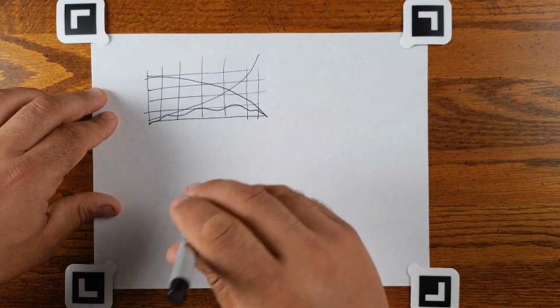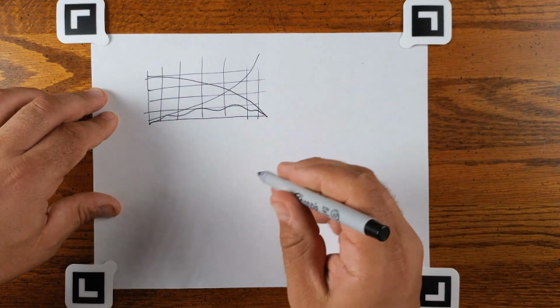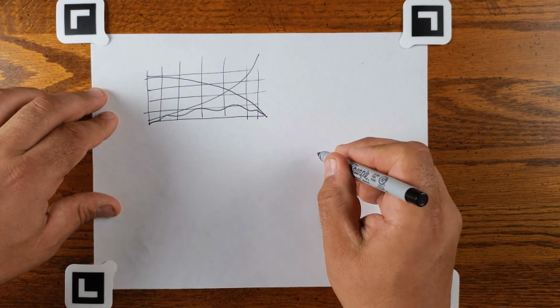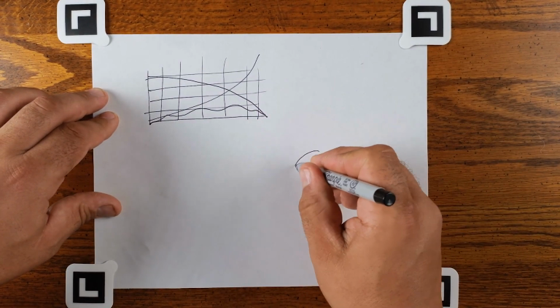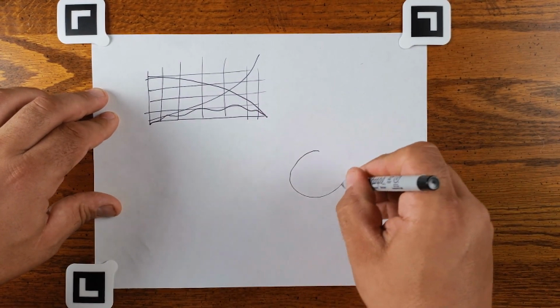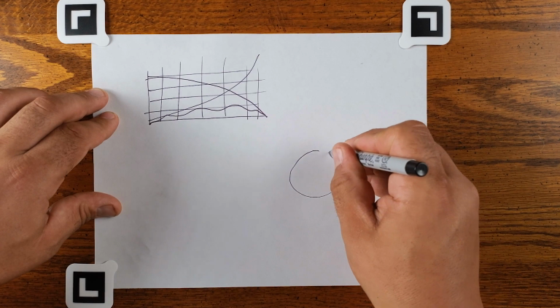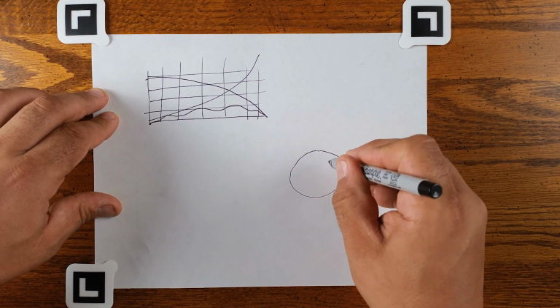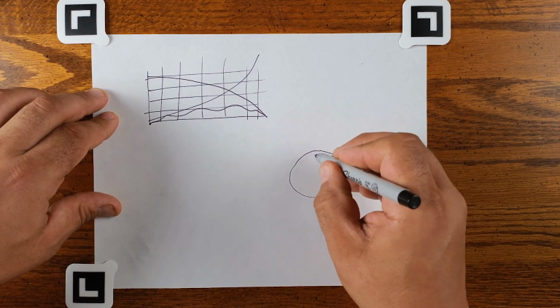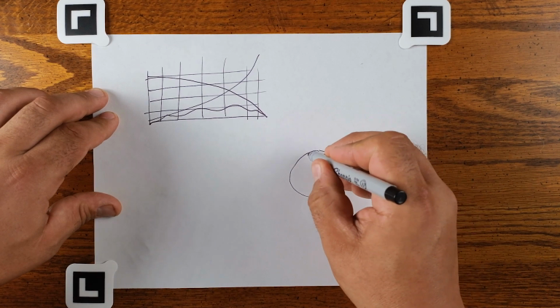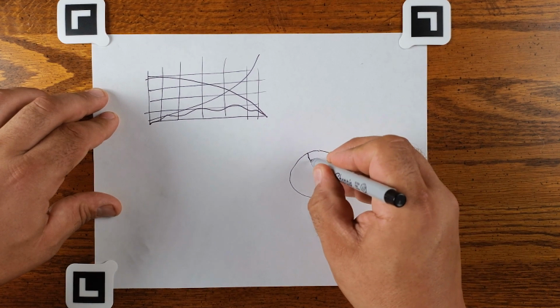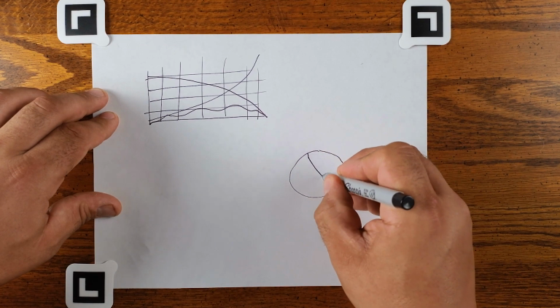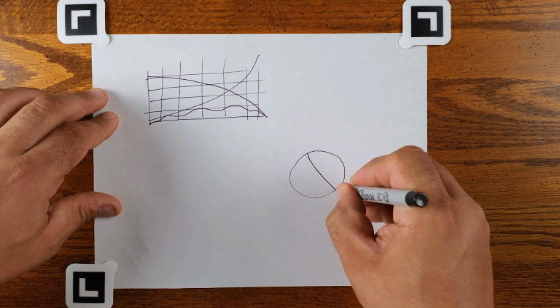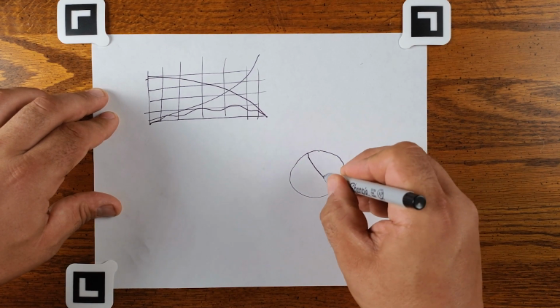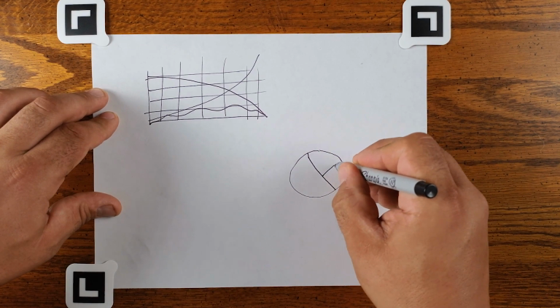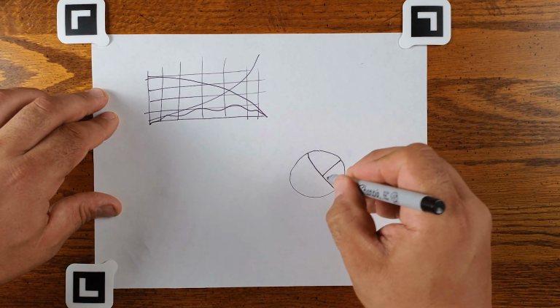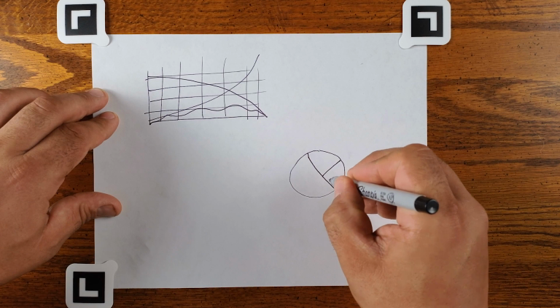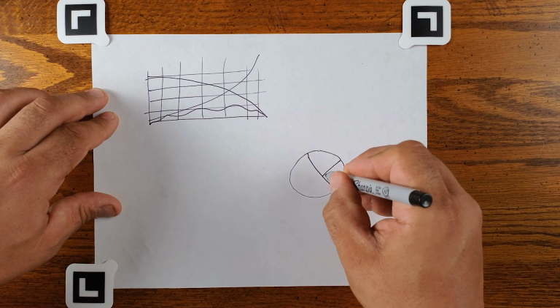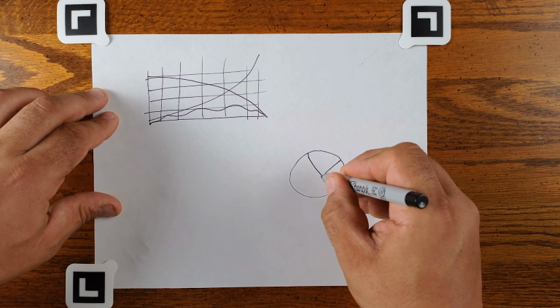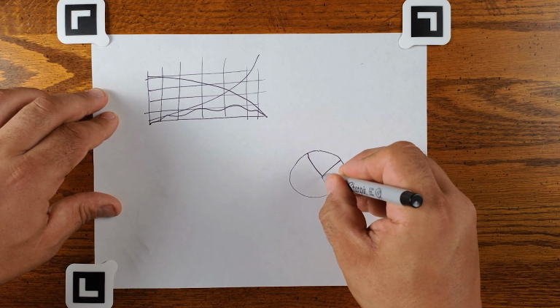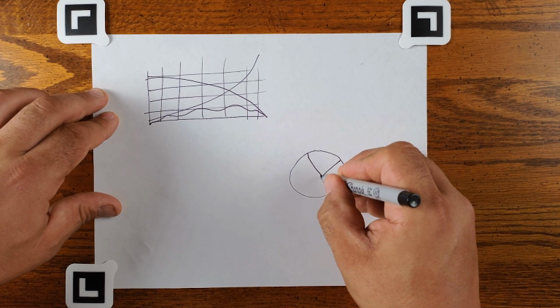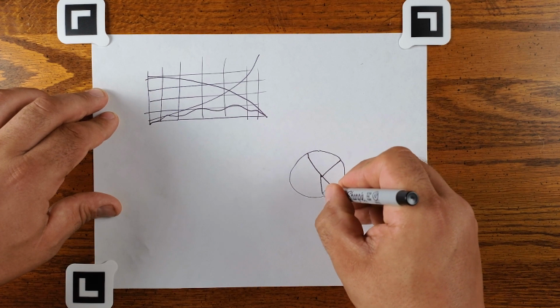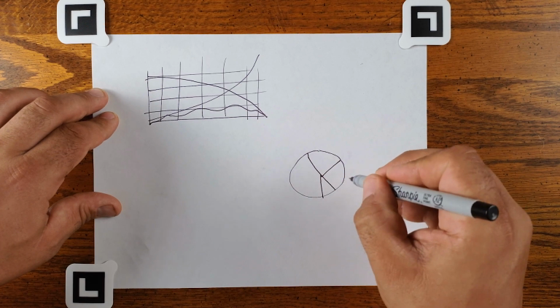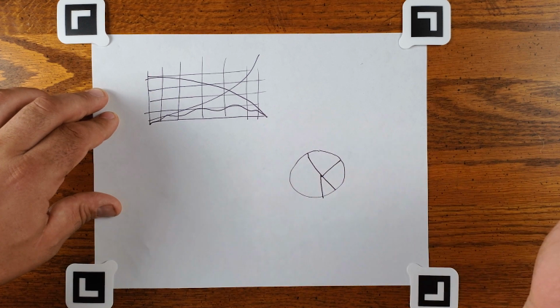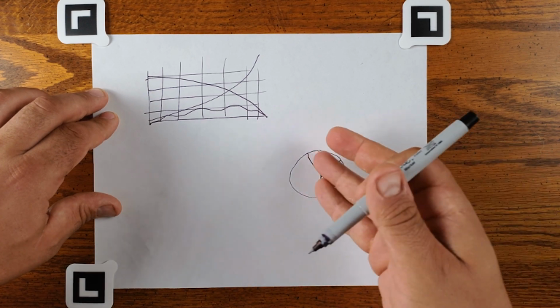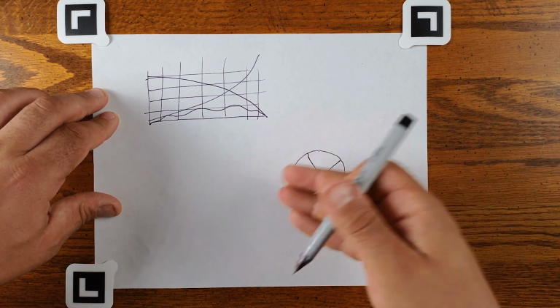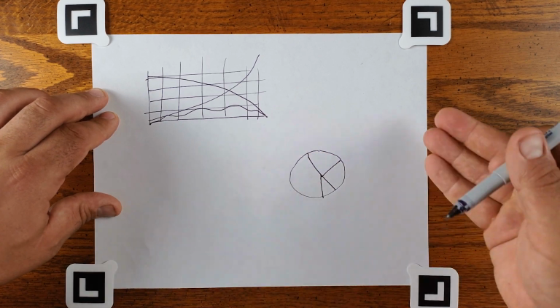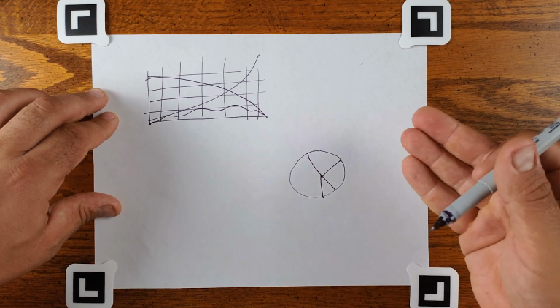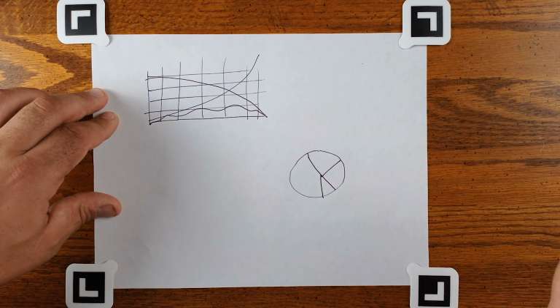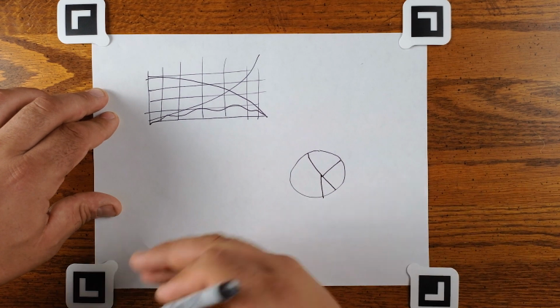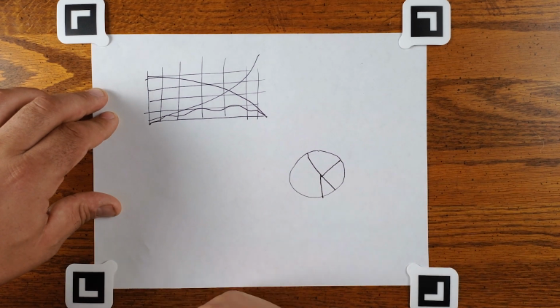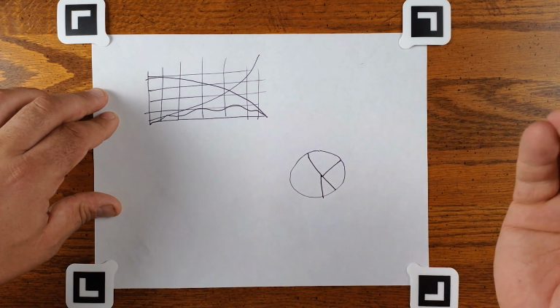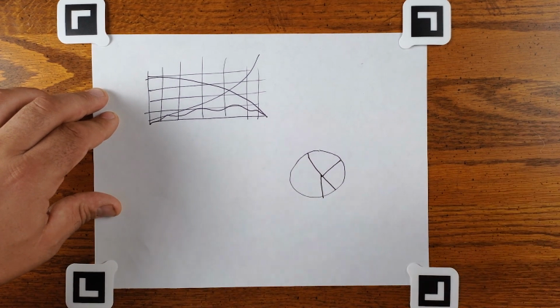And we'll do a pie chart here — a really simple pie chart with a line through there. We'll do a line over here, one down there, and we're showing something with that too.